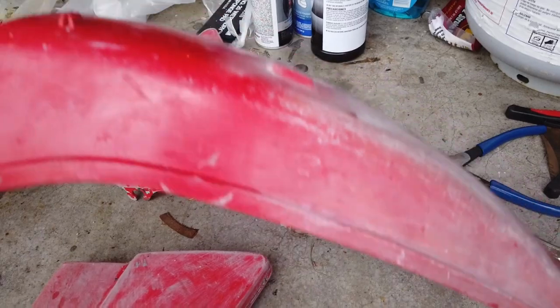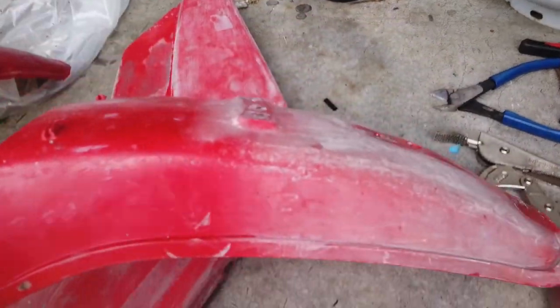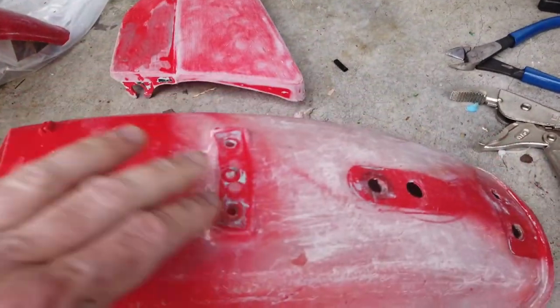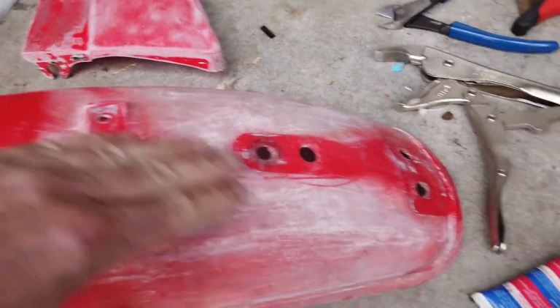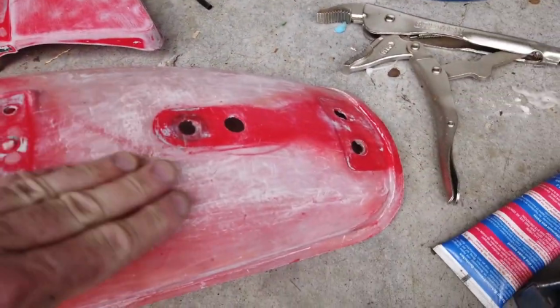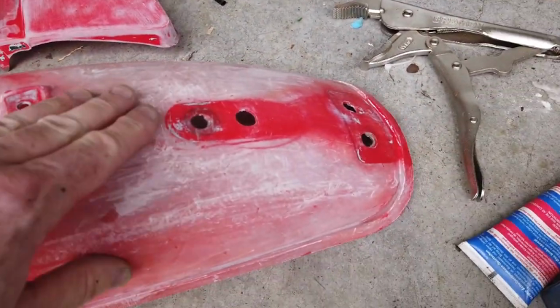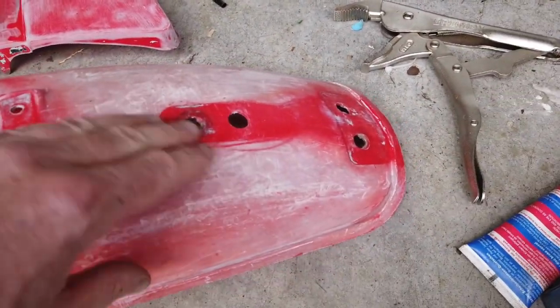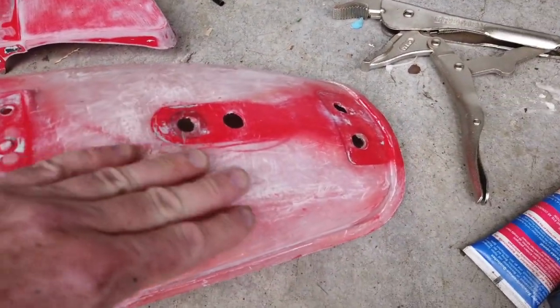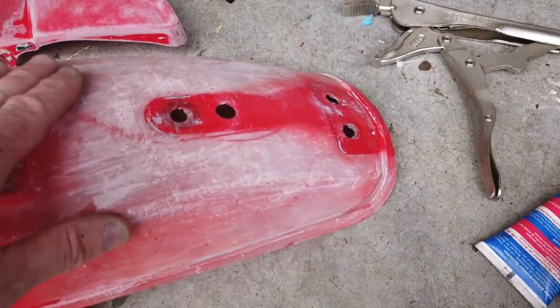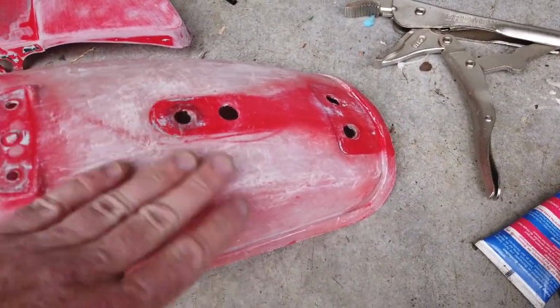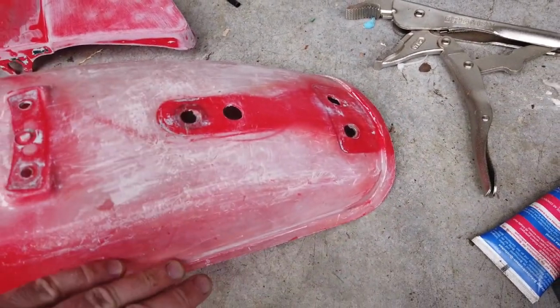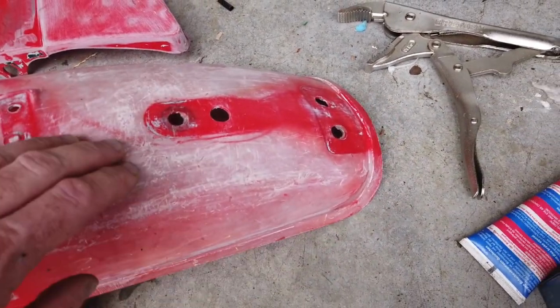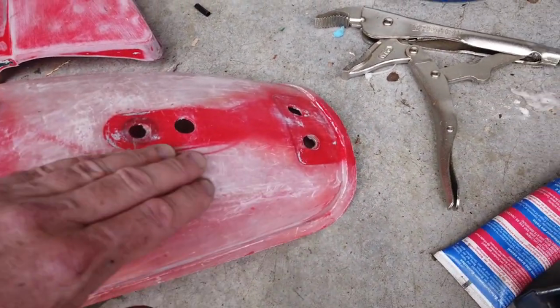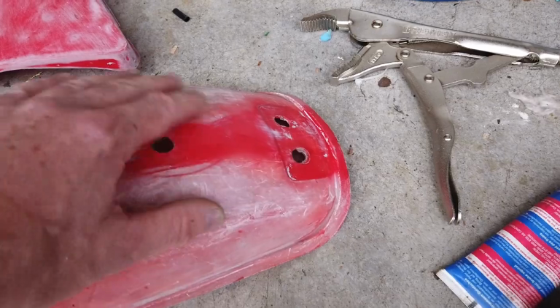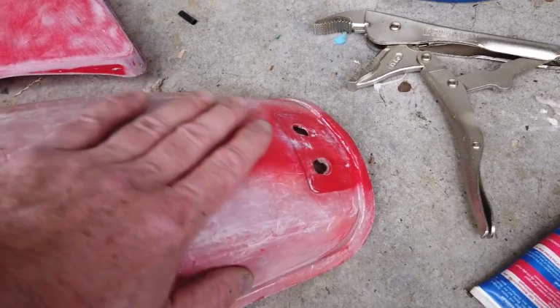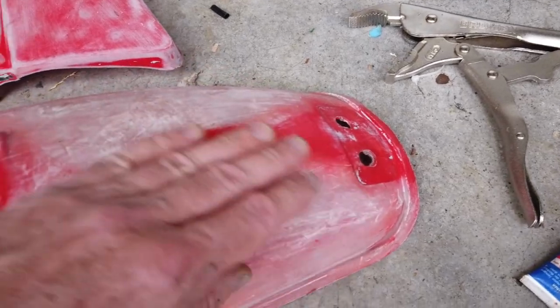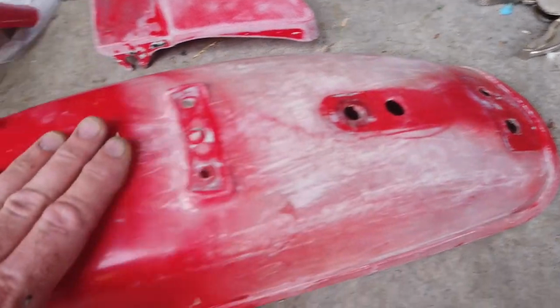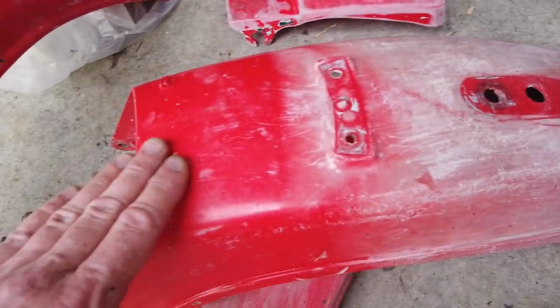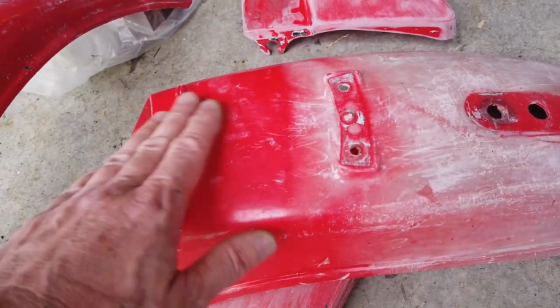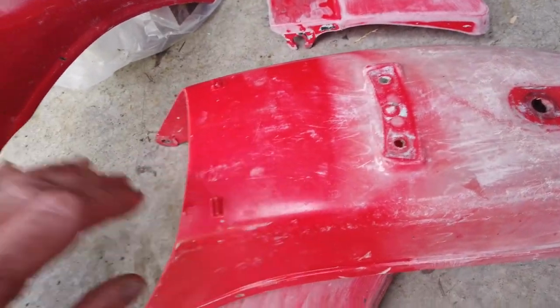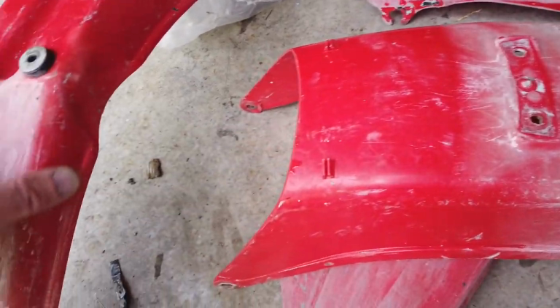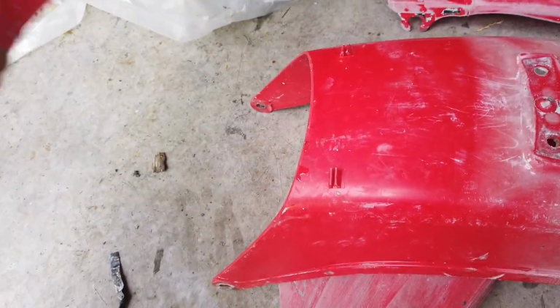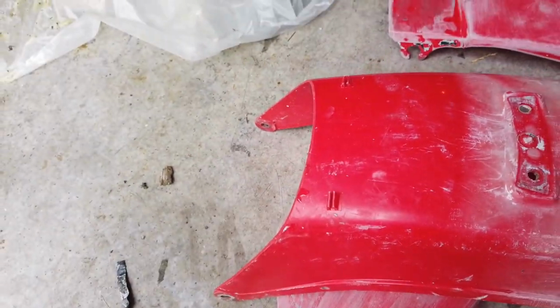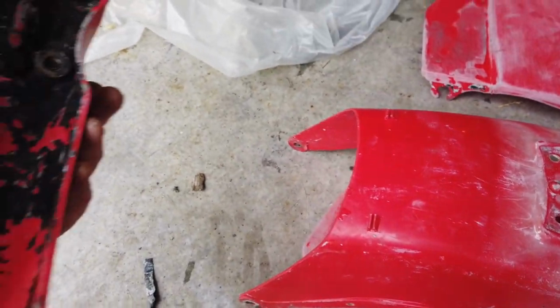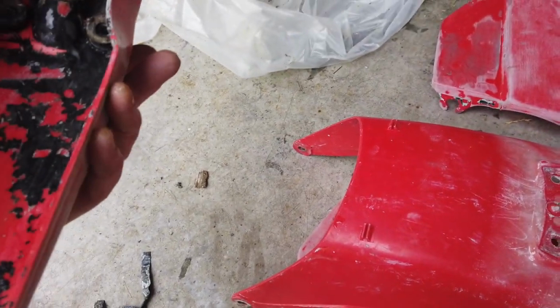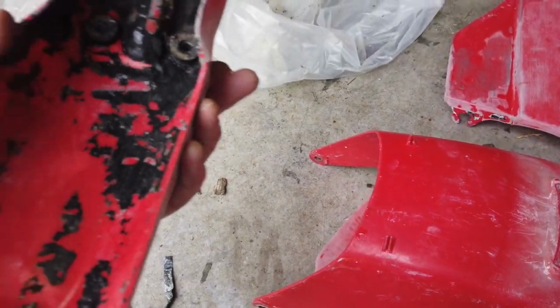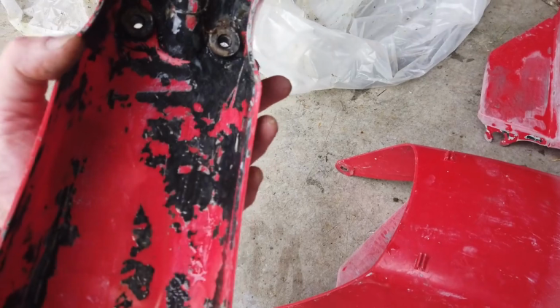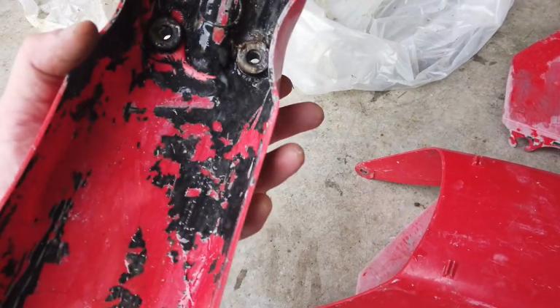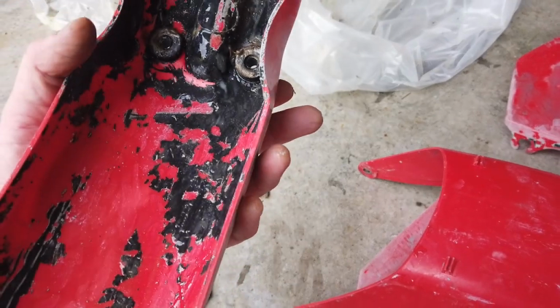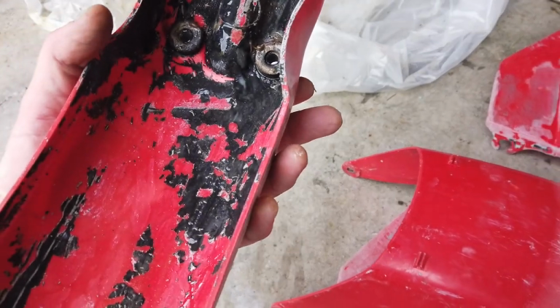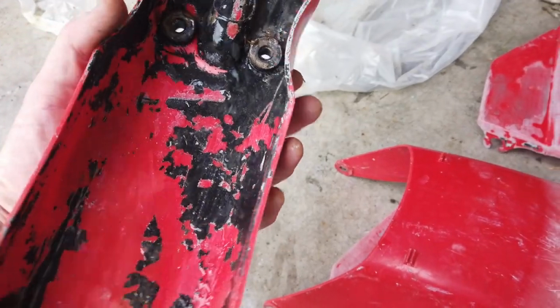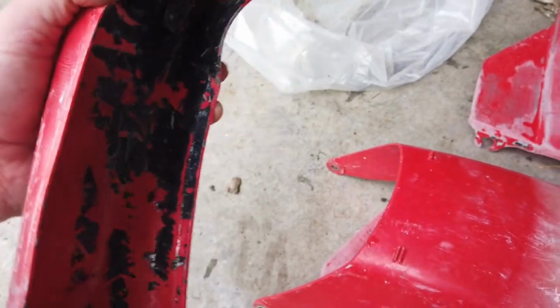Anyway, the quick clean product takes it right down. This white stuff is from some of the earlier sanding I did just to see how it was.